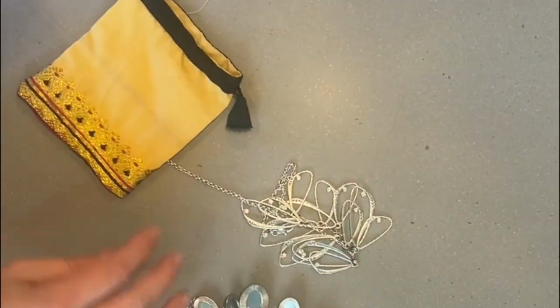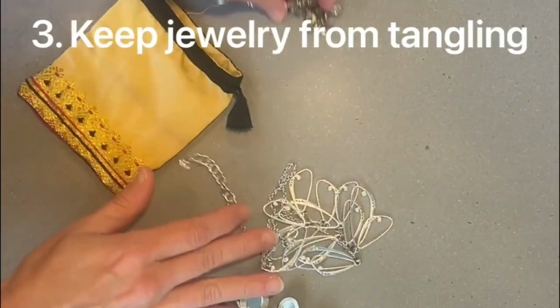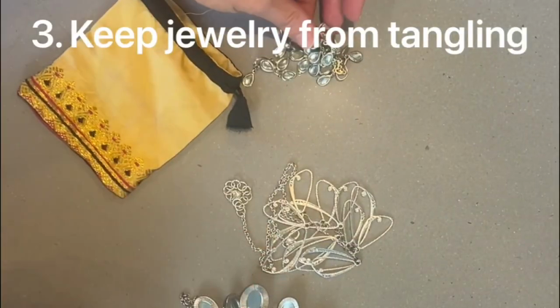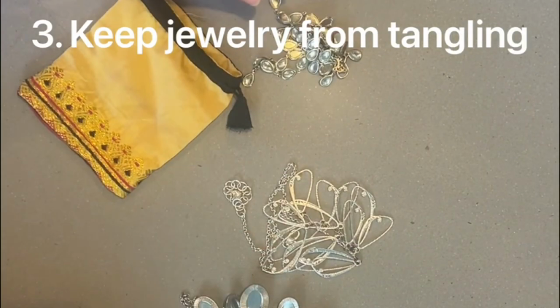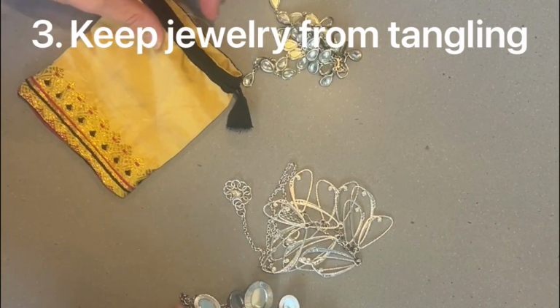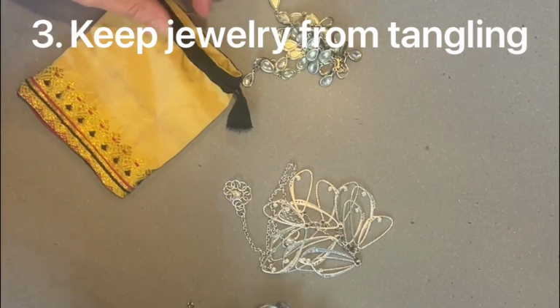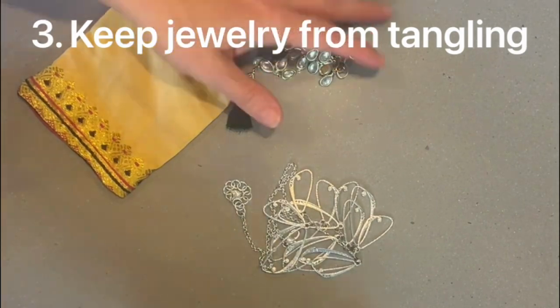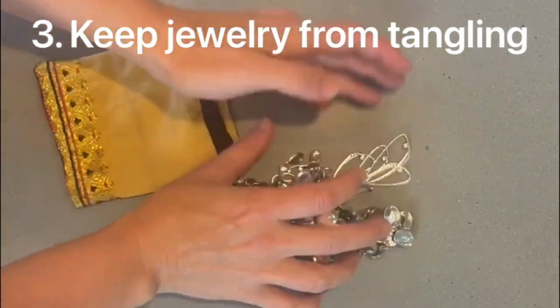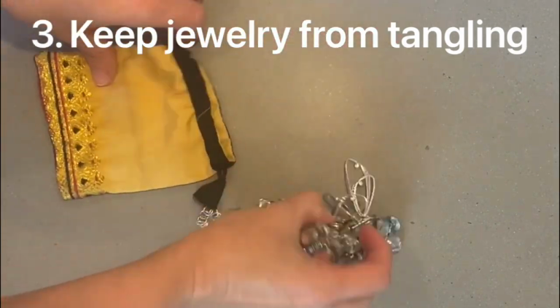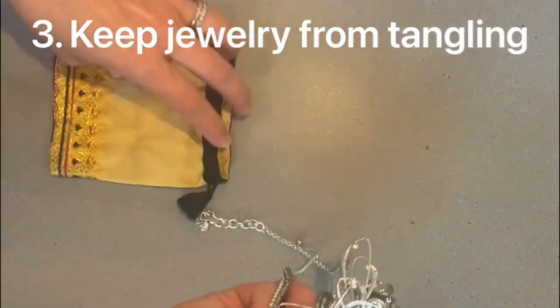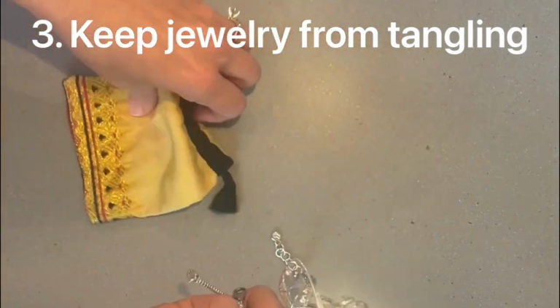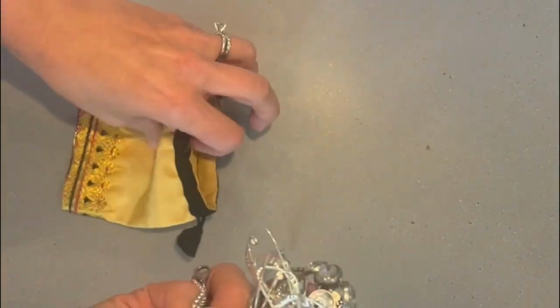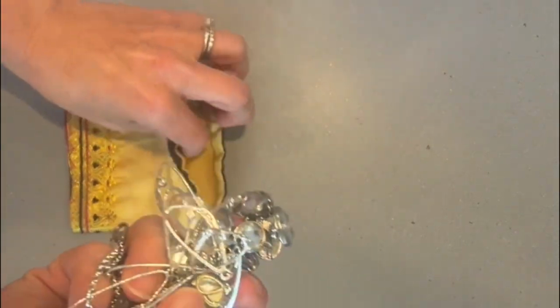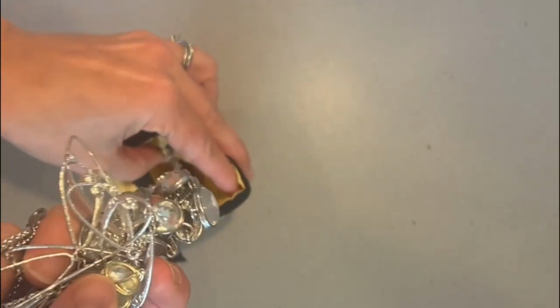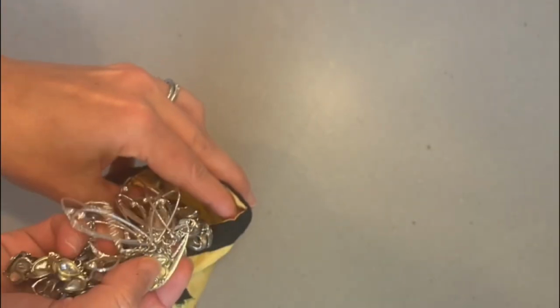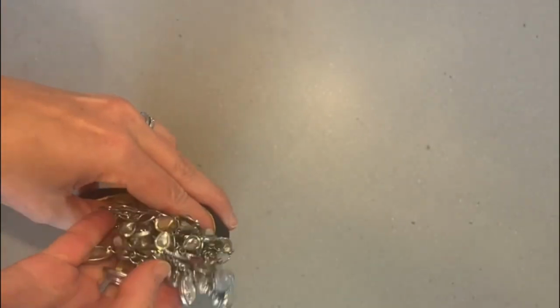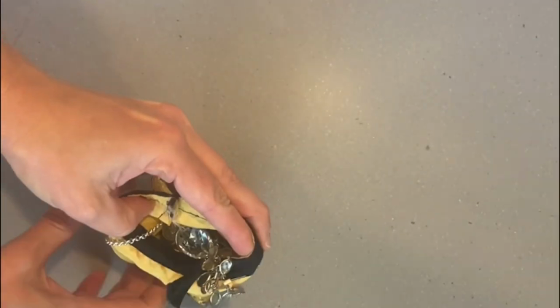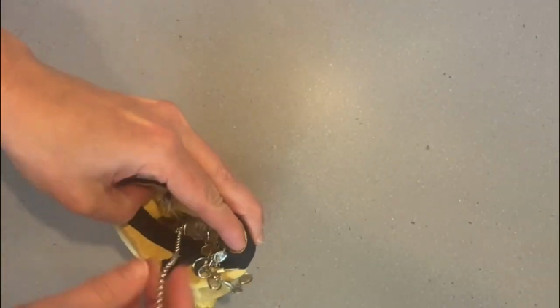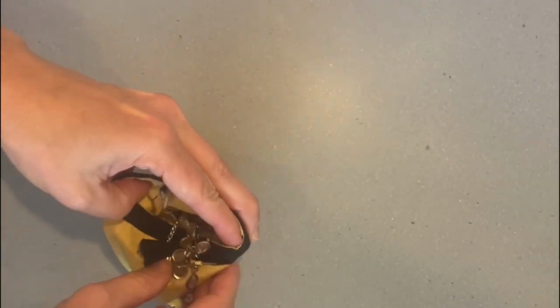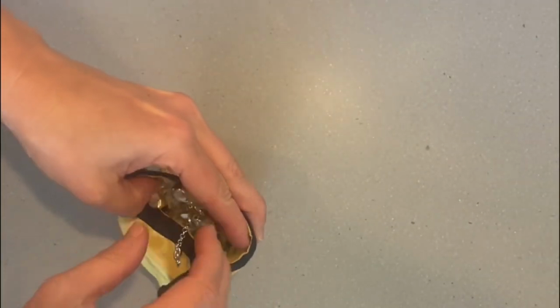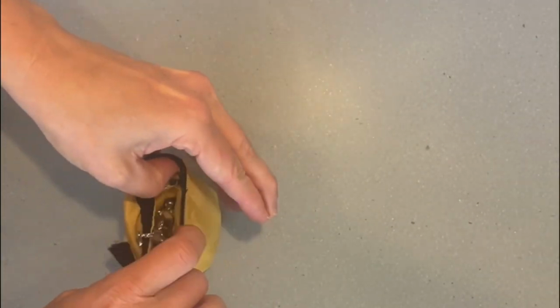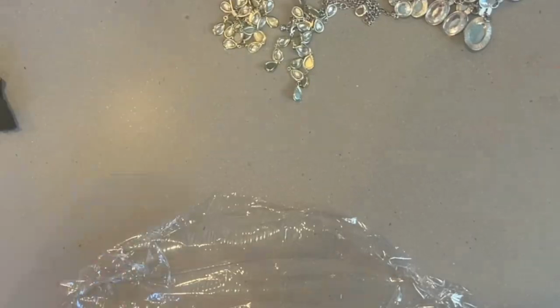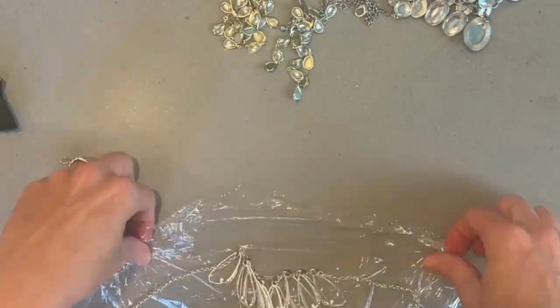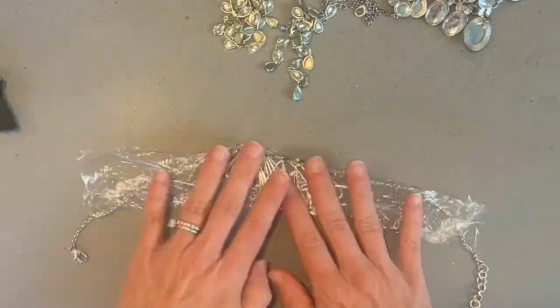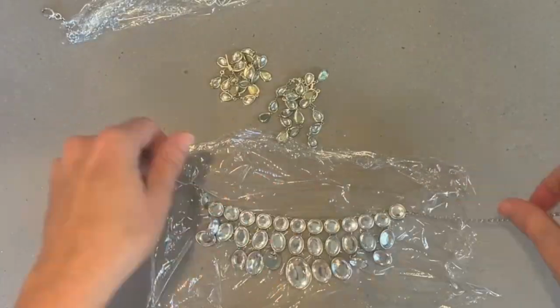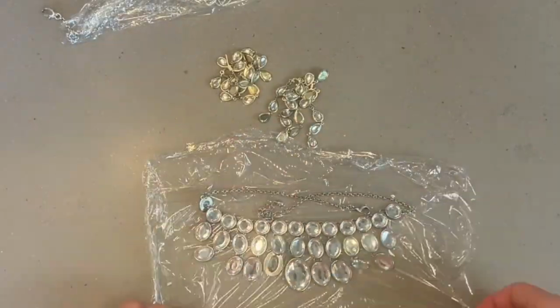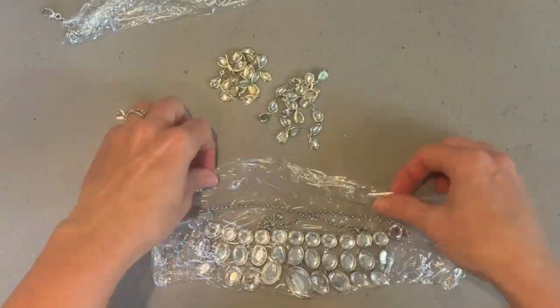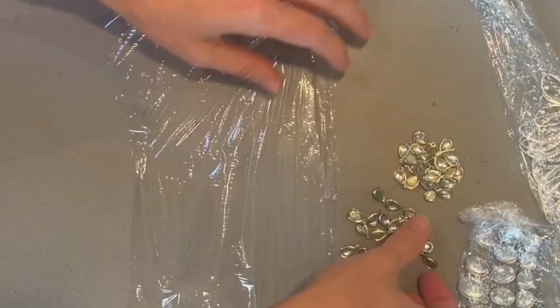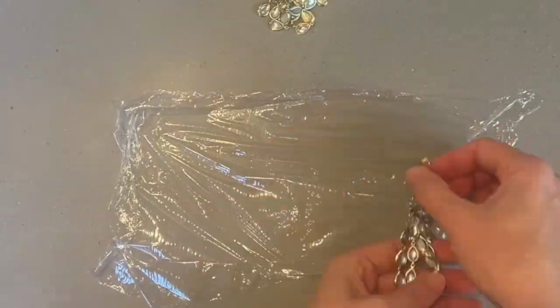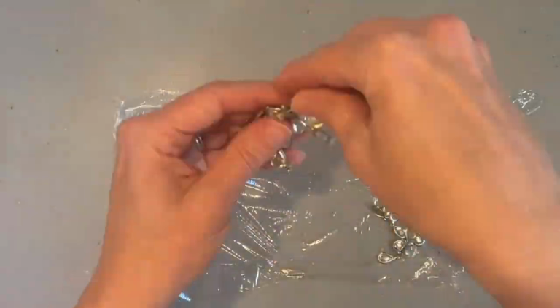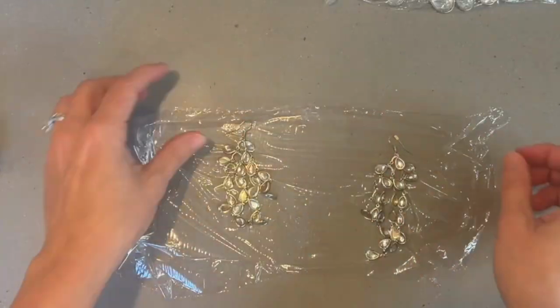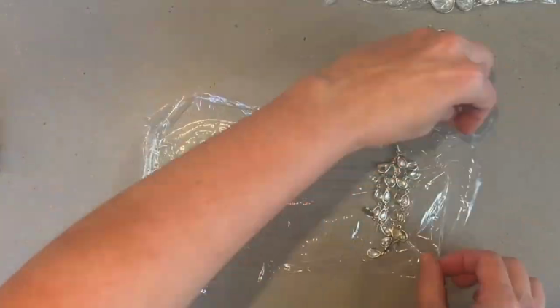Headed out on a trip, if you put all of your jewelry into a bag it will become a big mess and it can ruin your necklaces. Plastic wrap can help with that too.